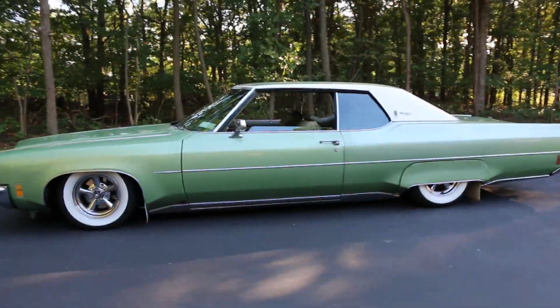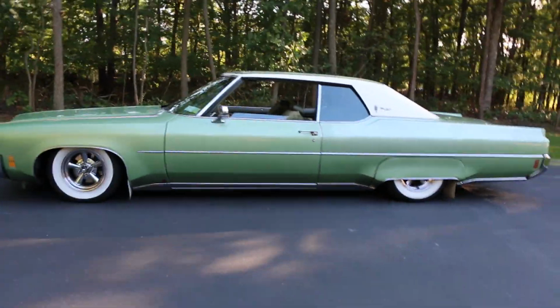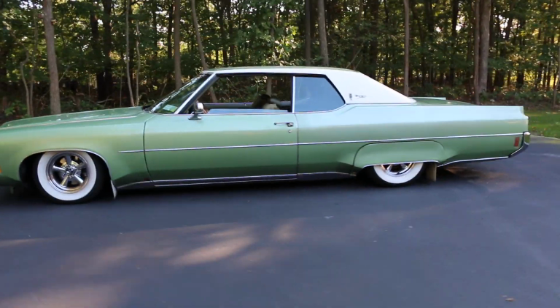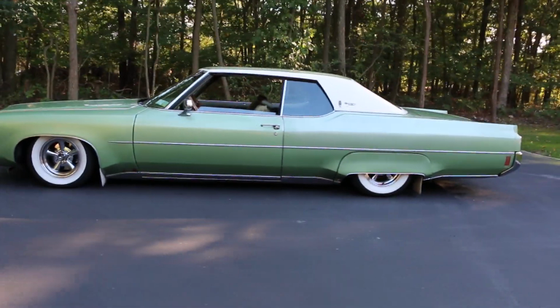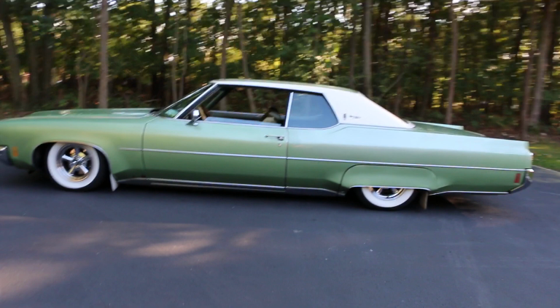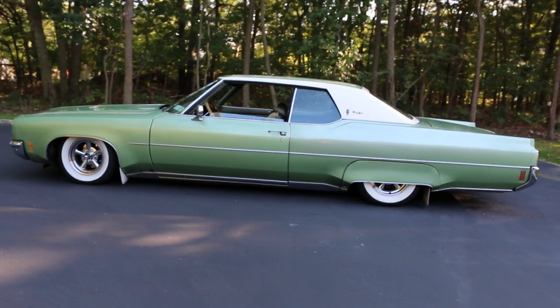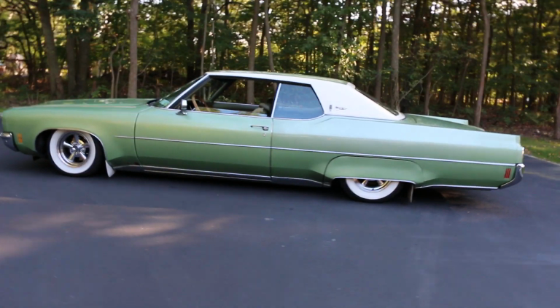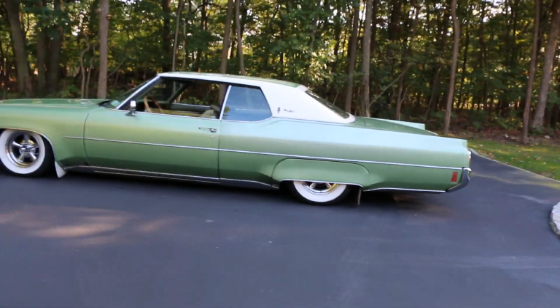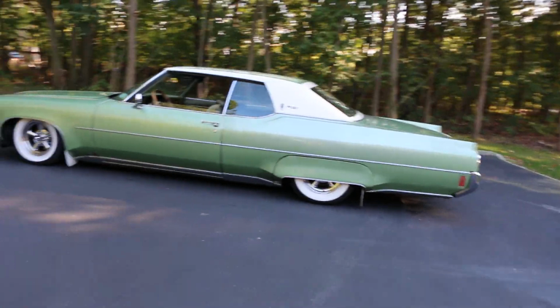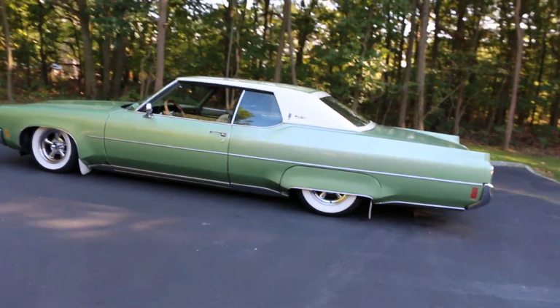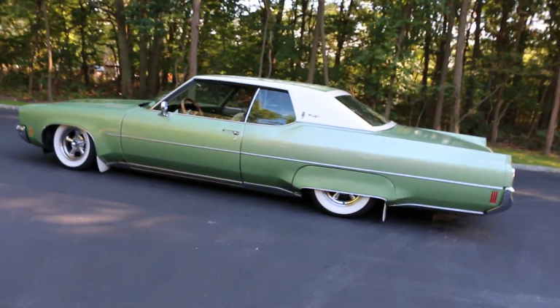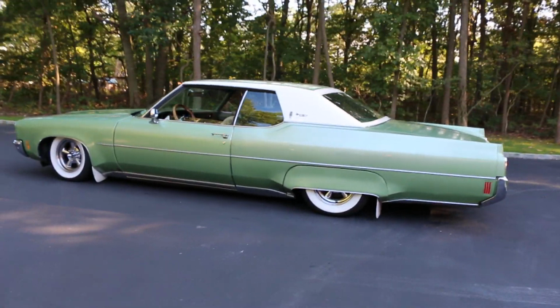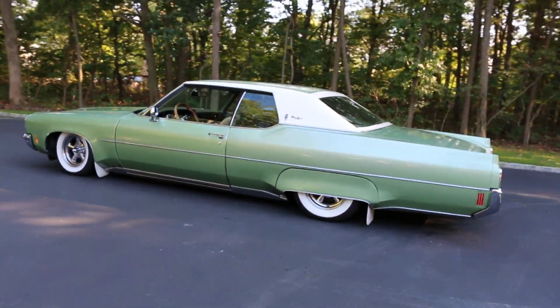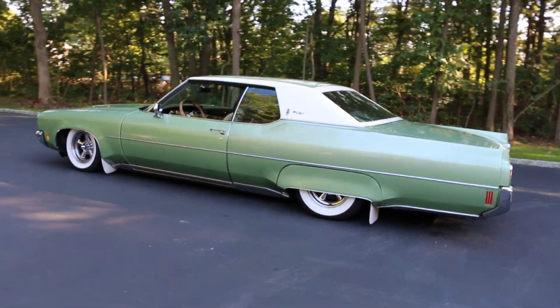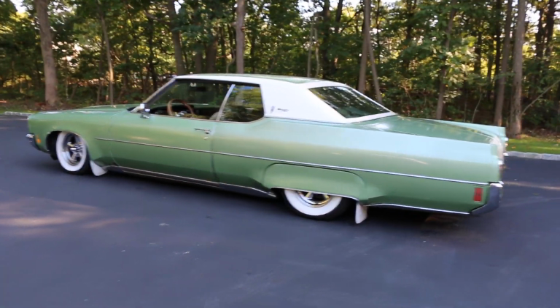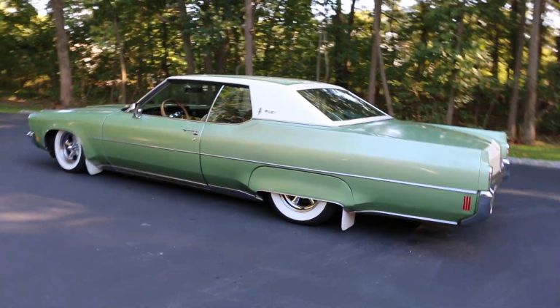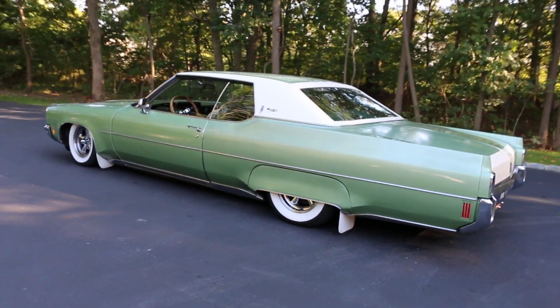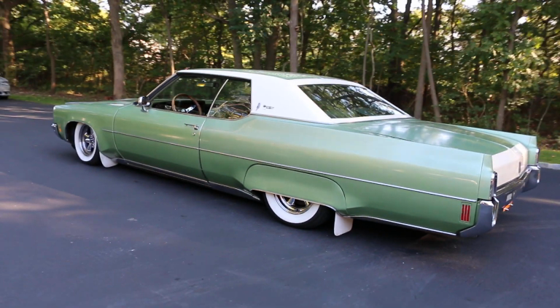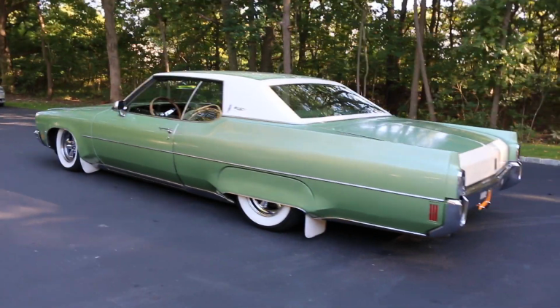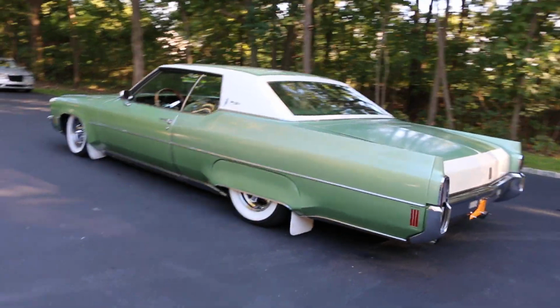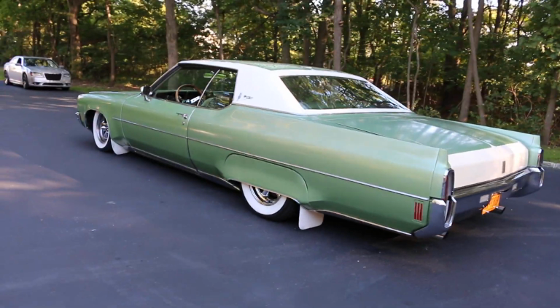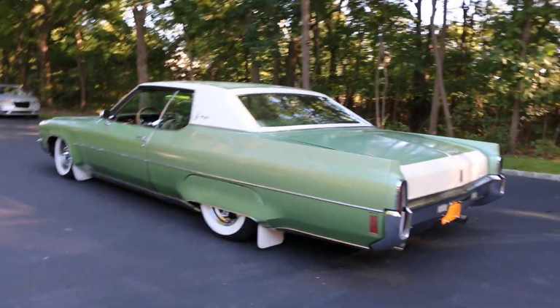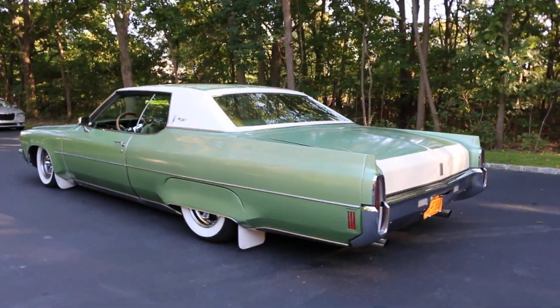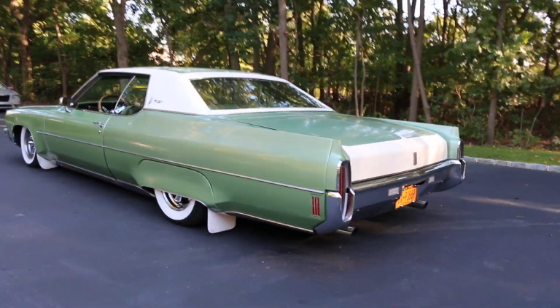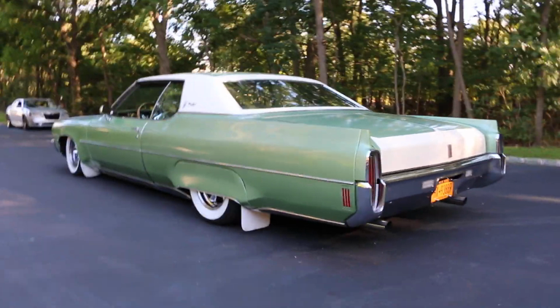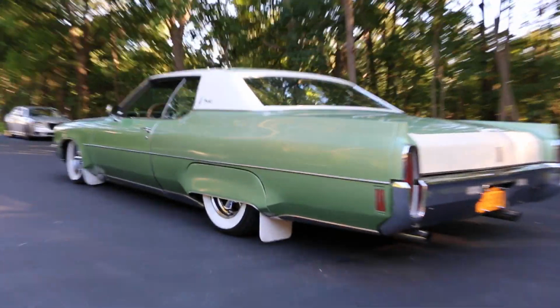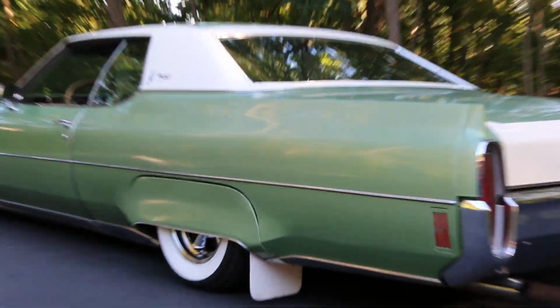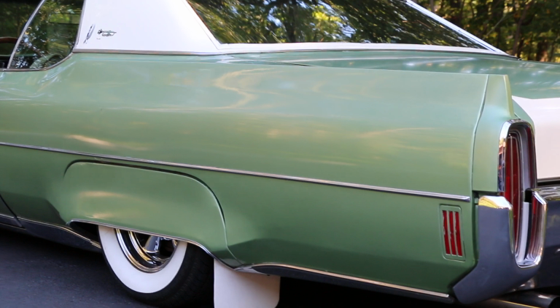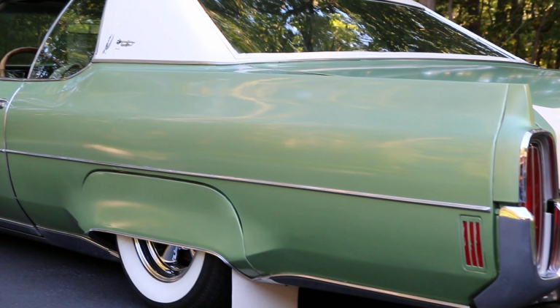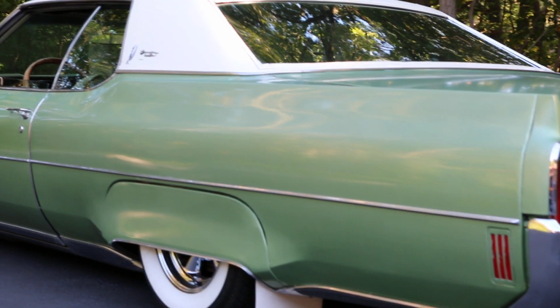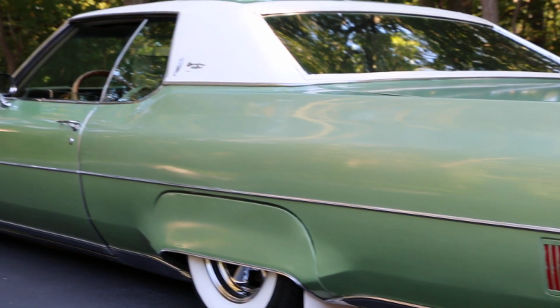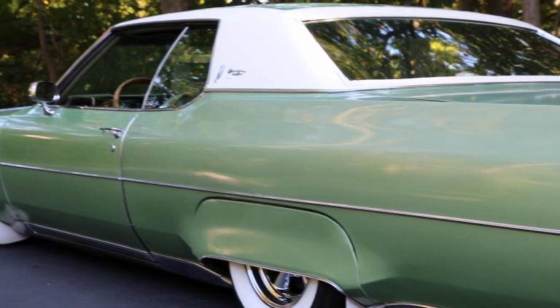Right now it's on its lowest setting. It's got air ride all the way around. Sitting on whitewalls, chrome wheels — Prager wheels, 15 inch.